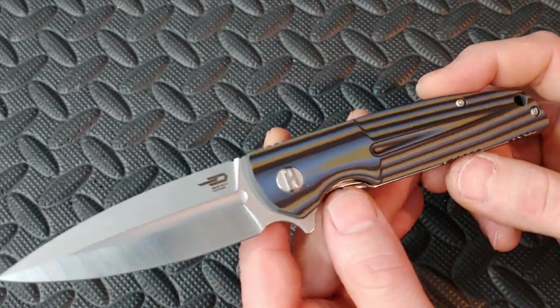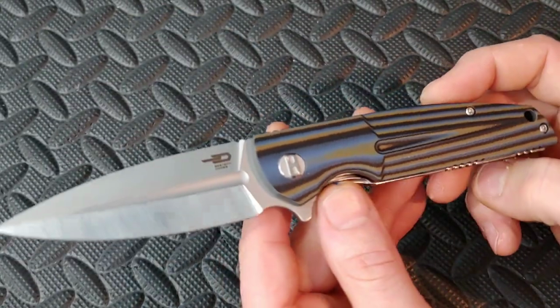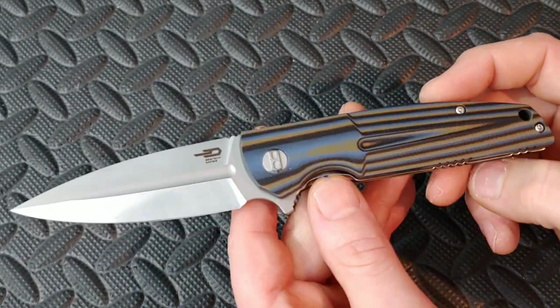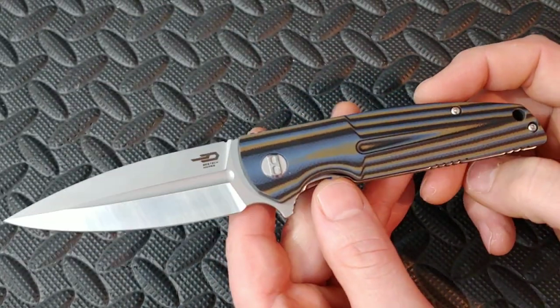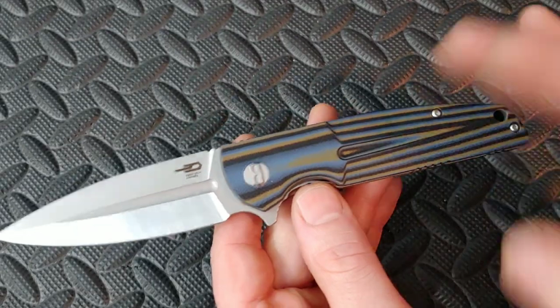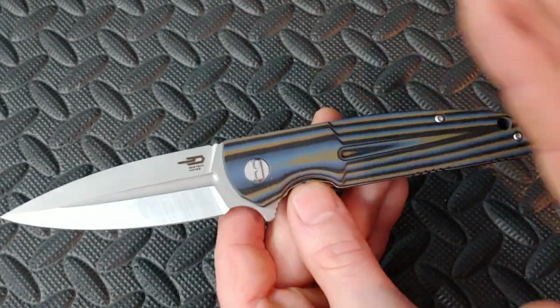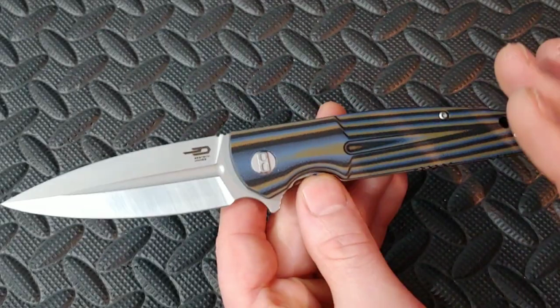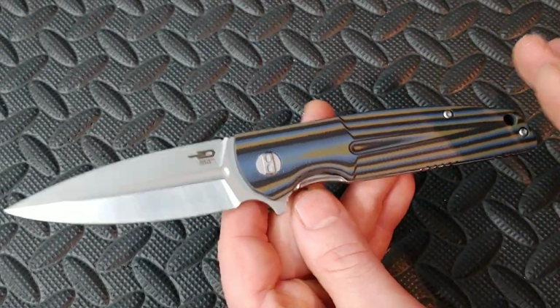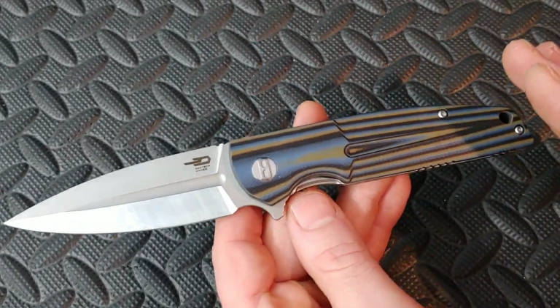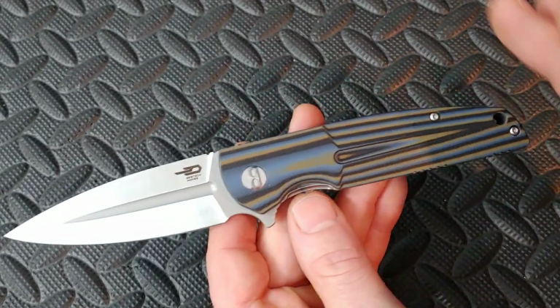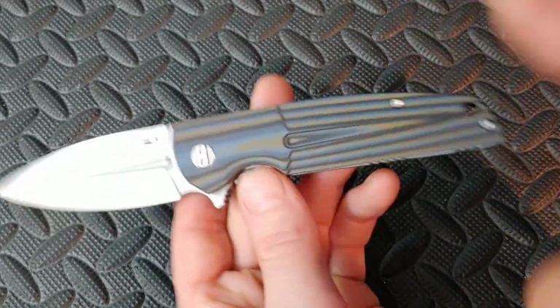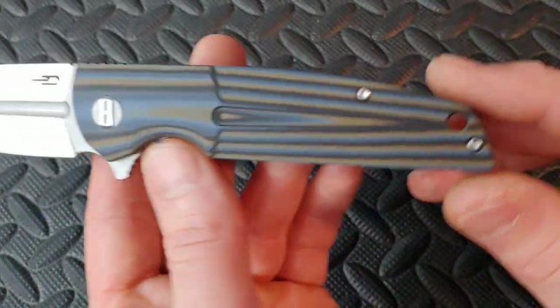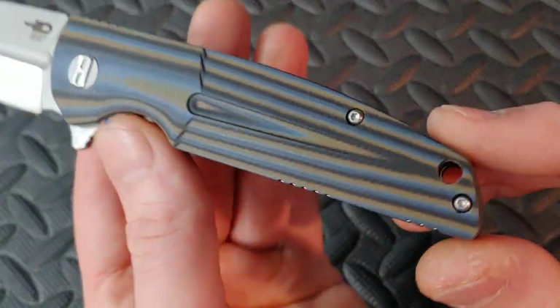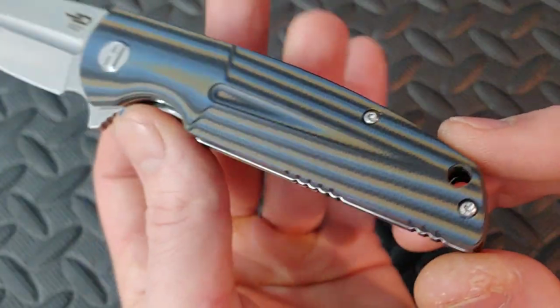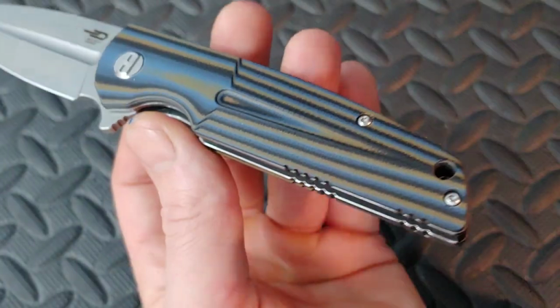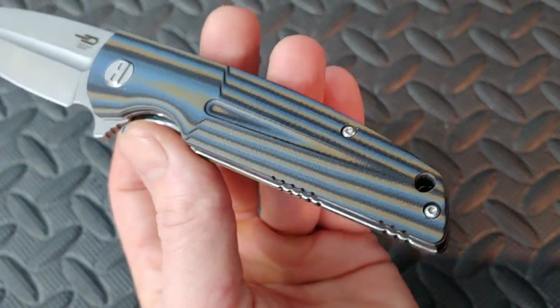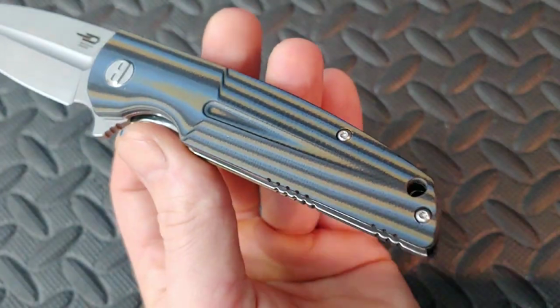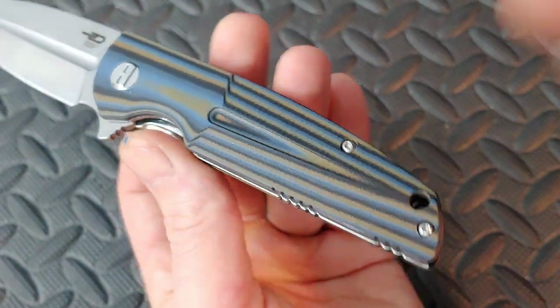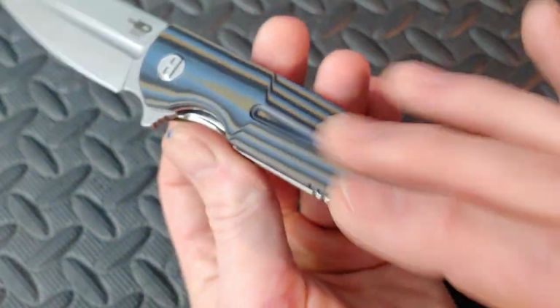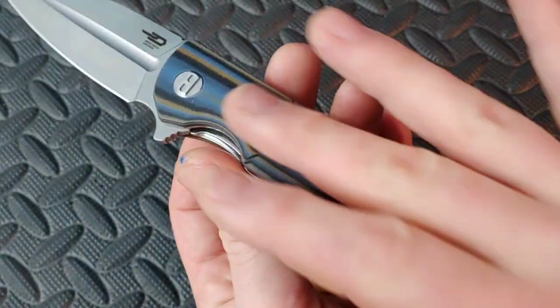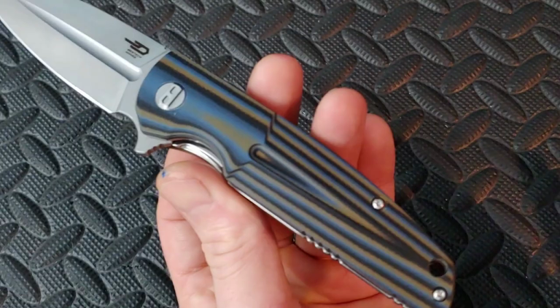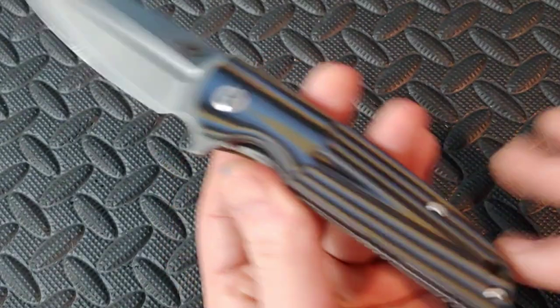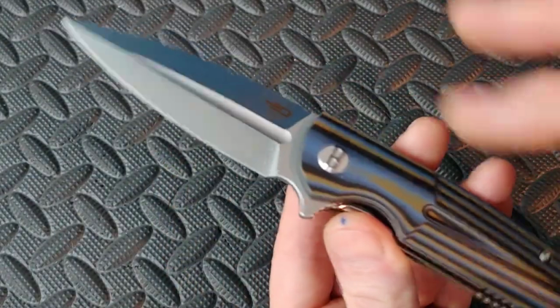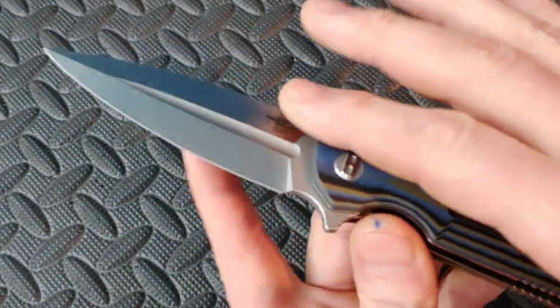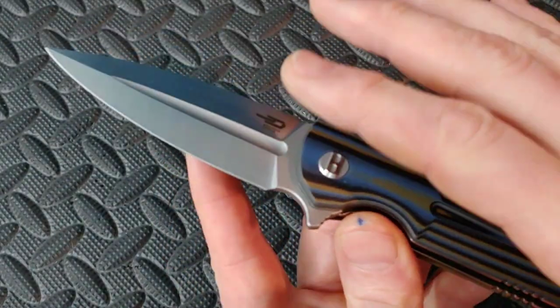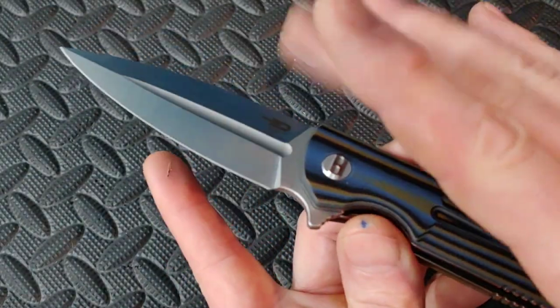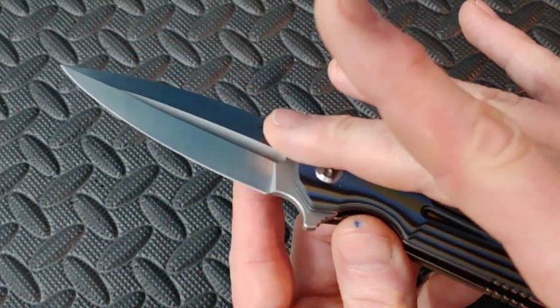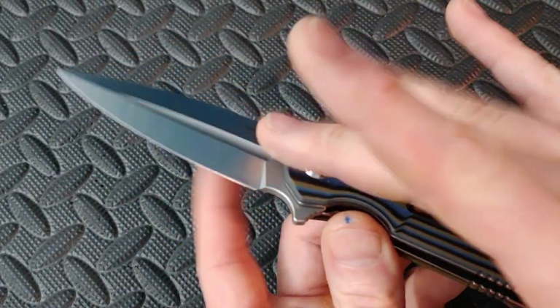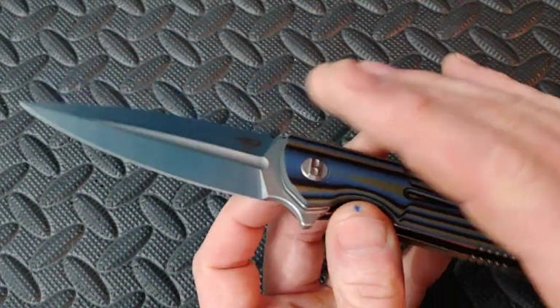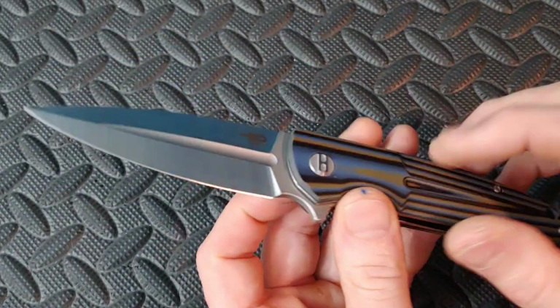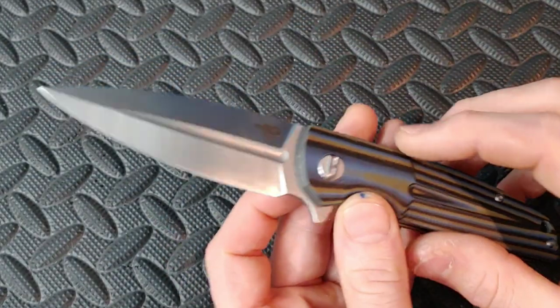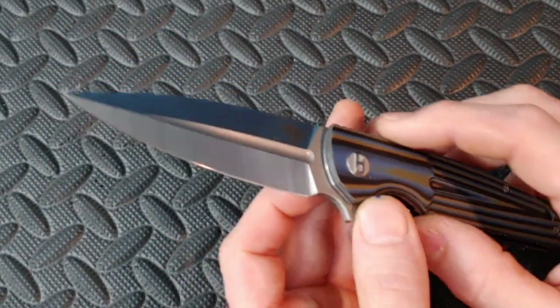This knife does come in different colors. The G10 is multicolored, as you can see. It does have other colors, and then a coated blade and uncoated blade option.